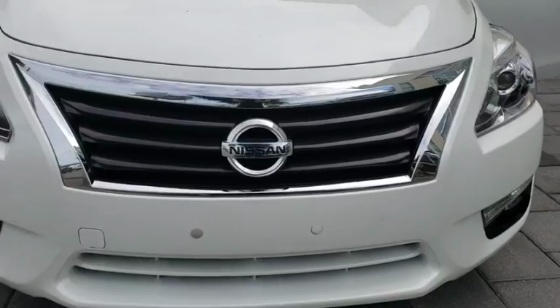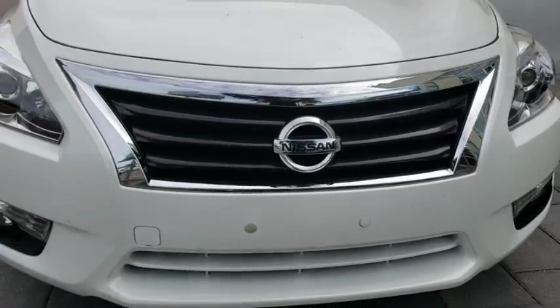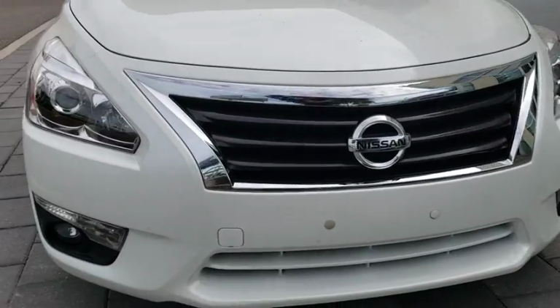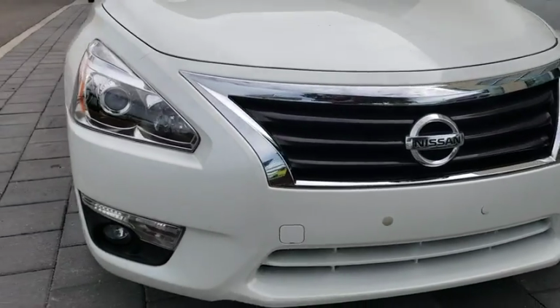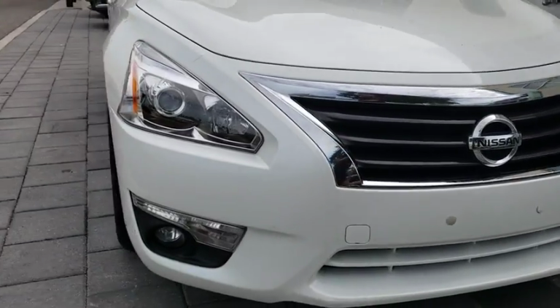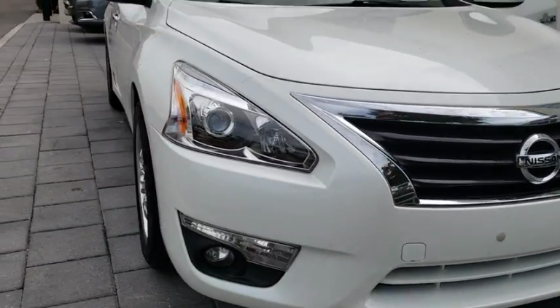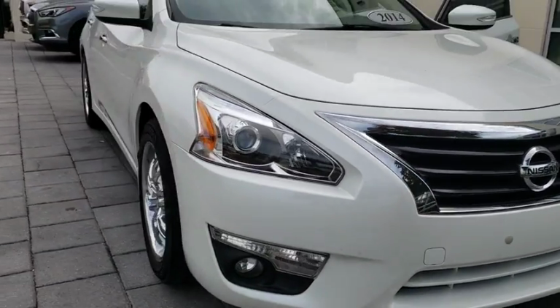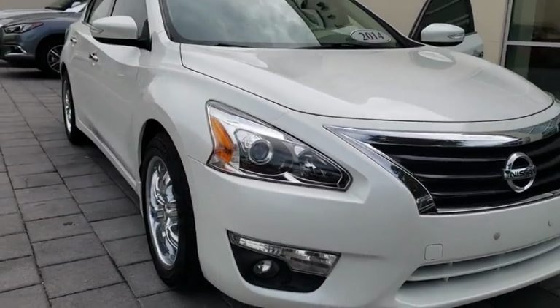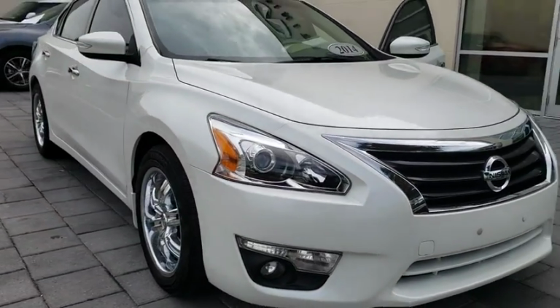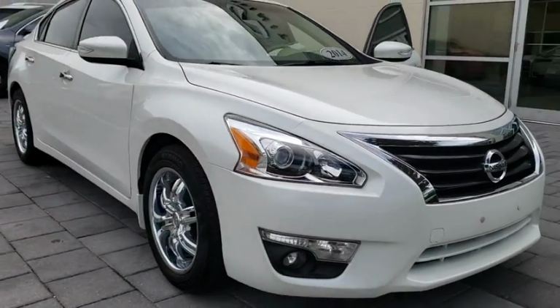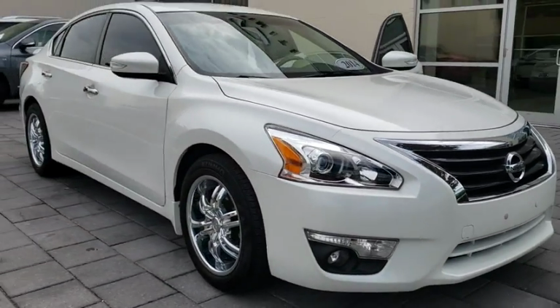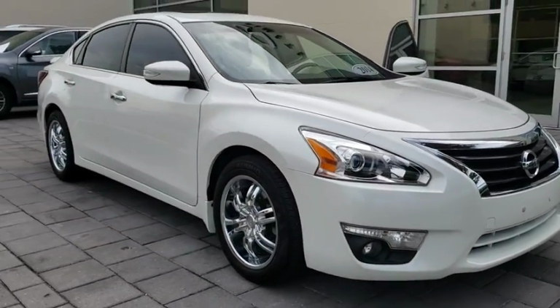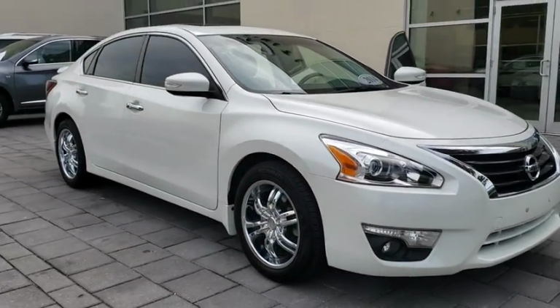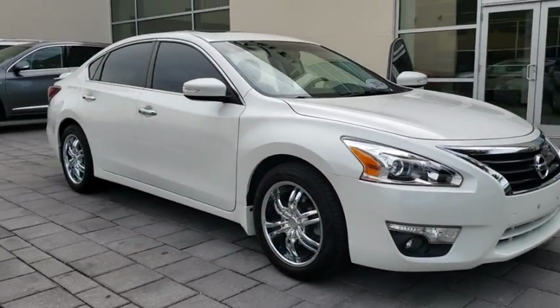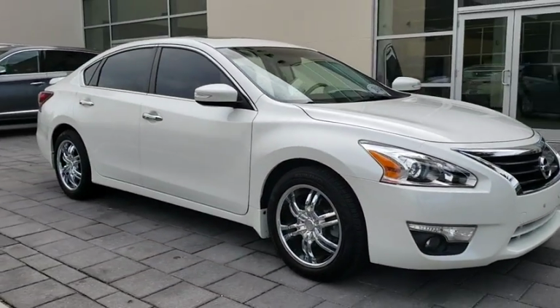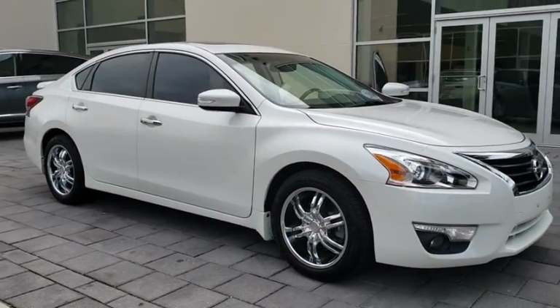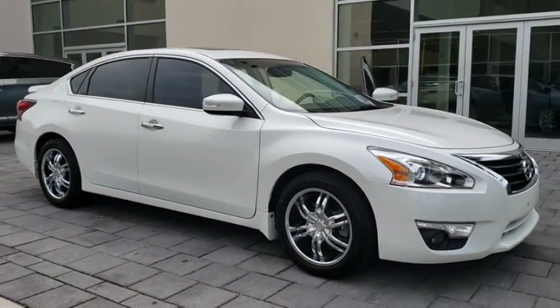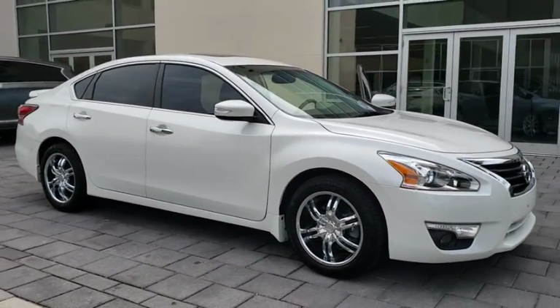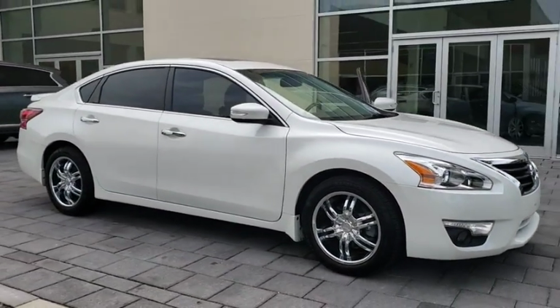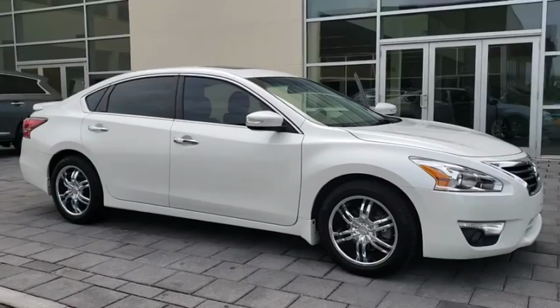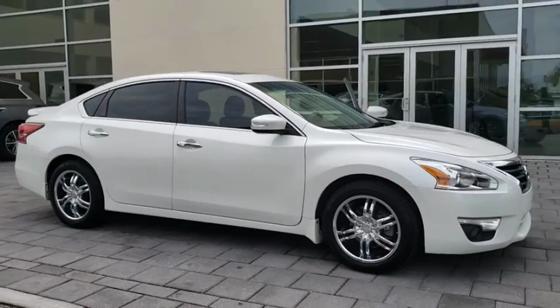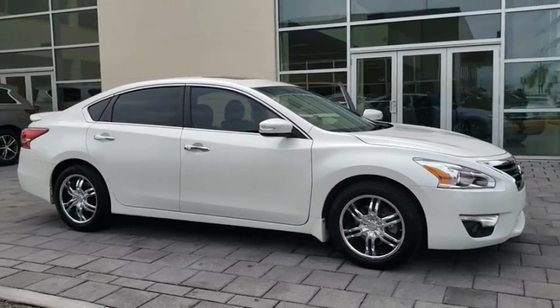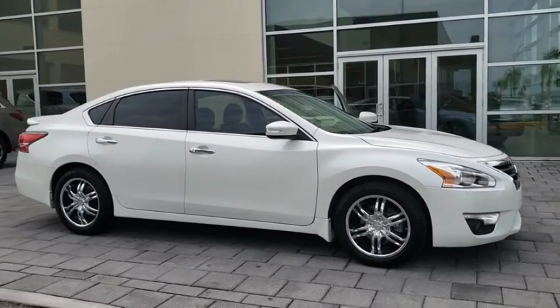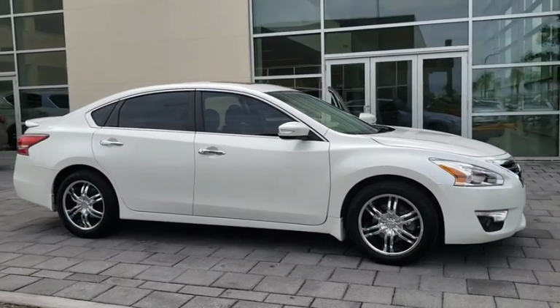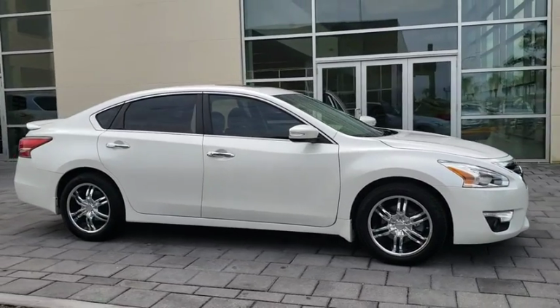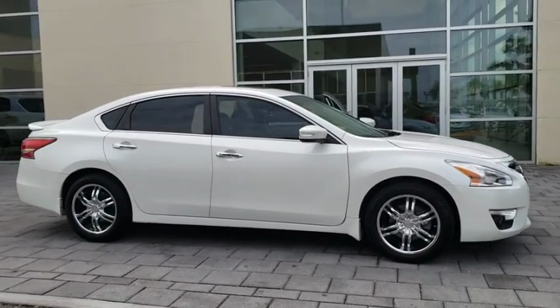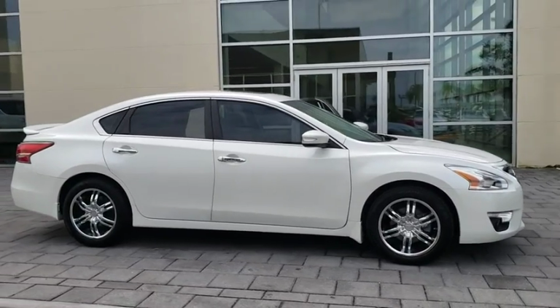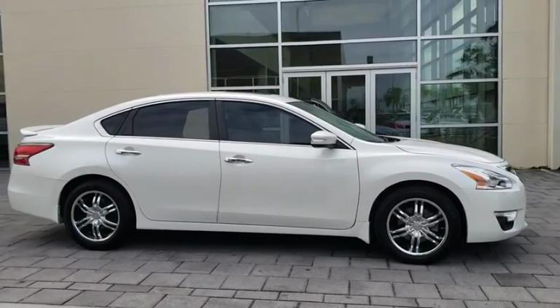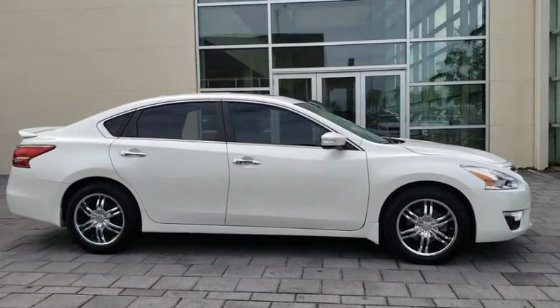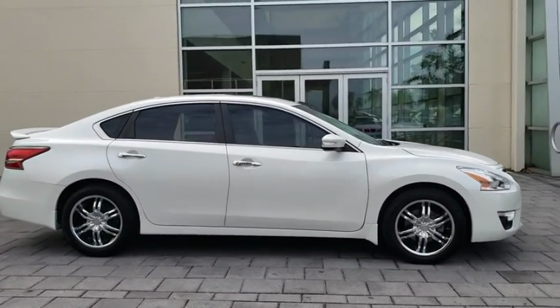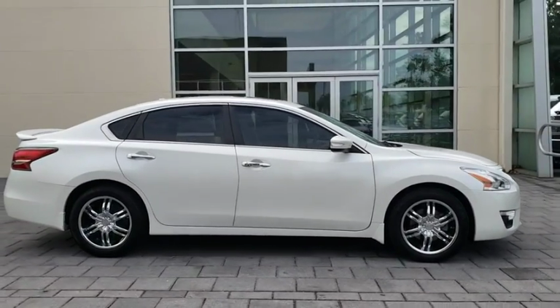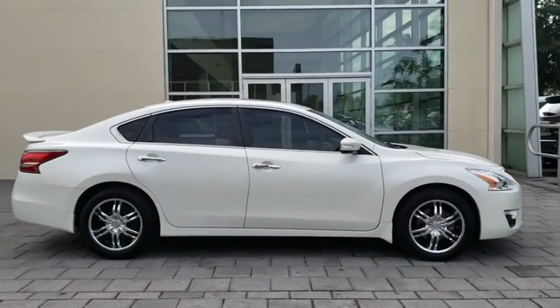The 2014 Nissan Altima. The Nissan Altima offers advanced features to make life easier, and most of the features come standard.